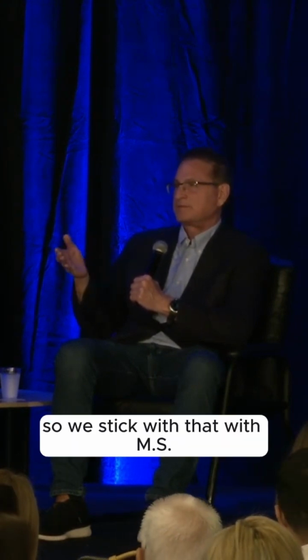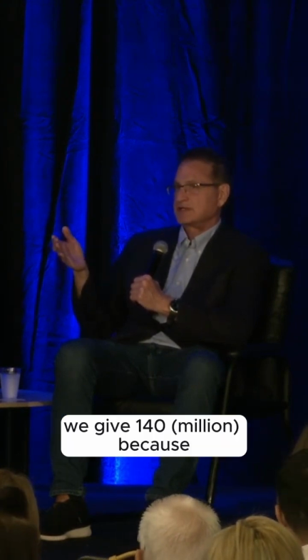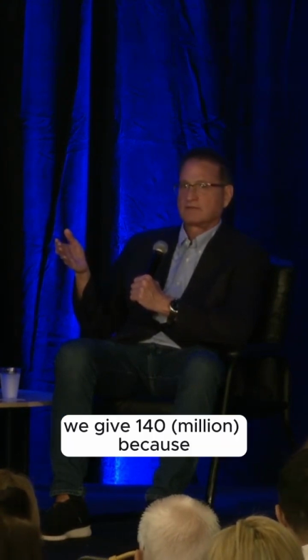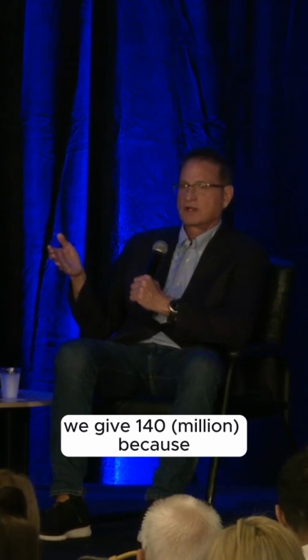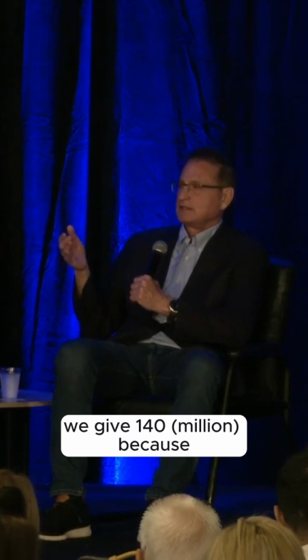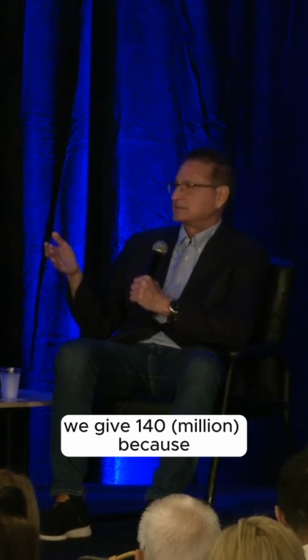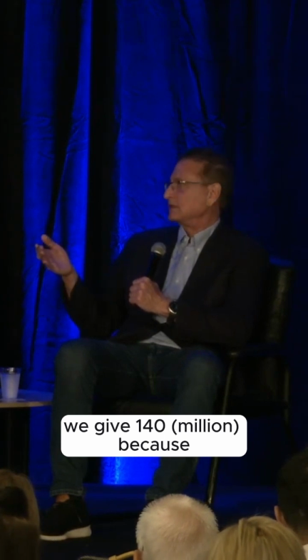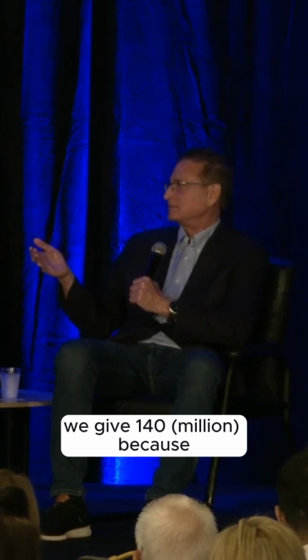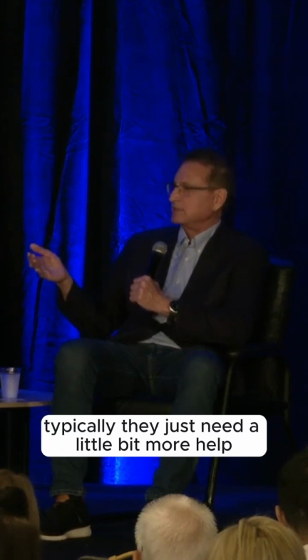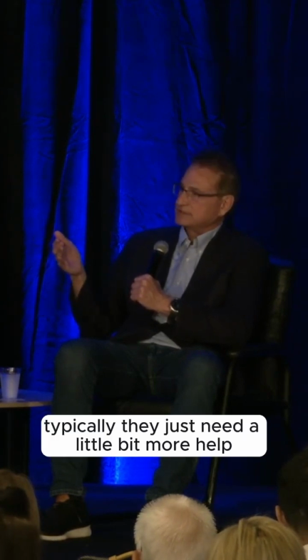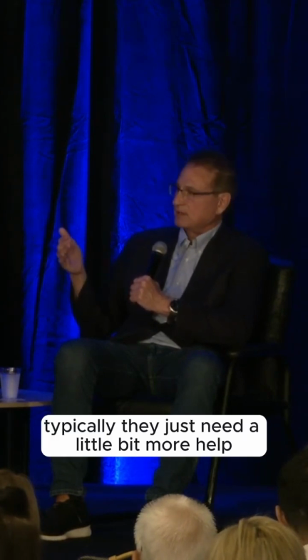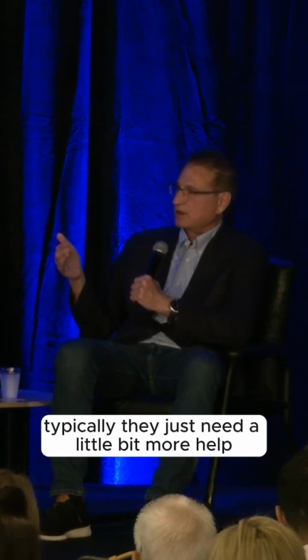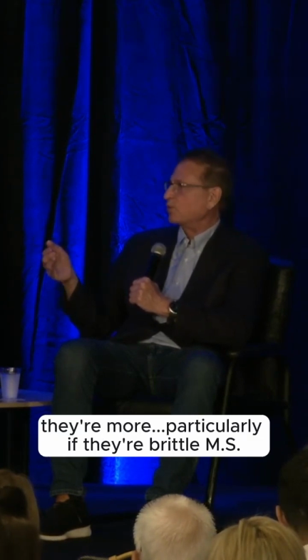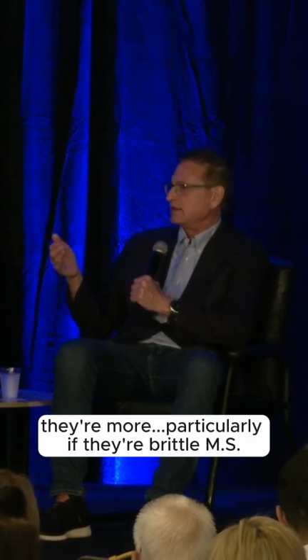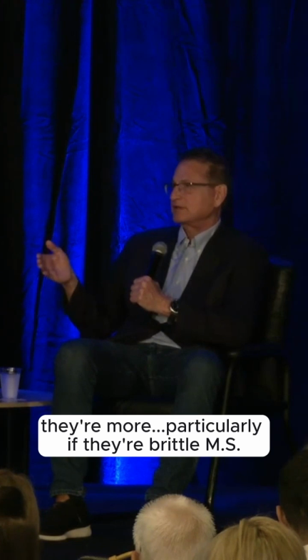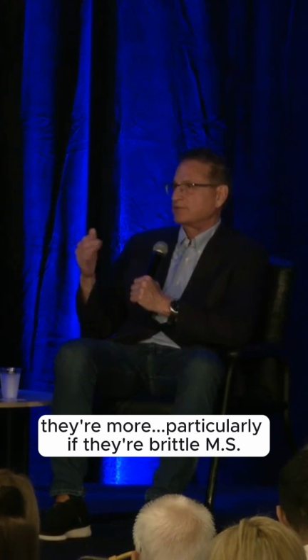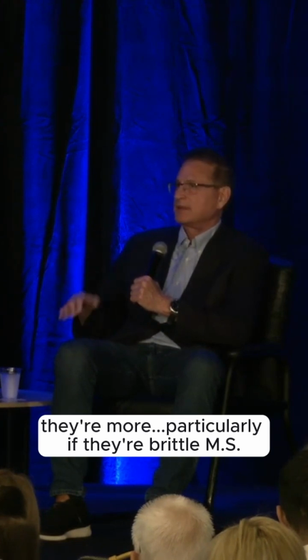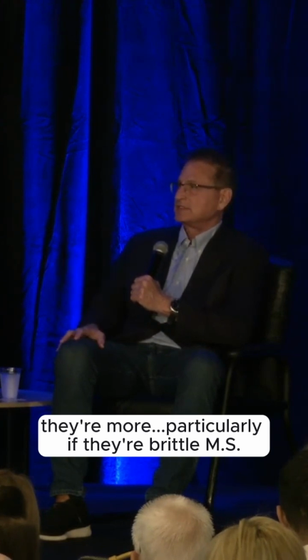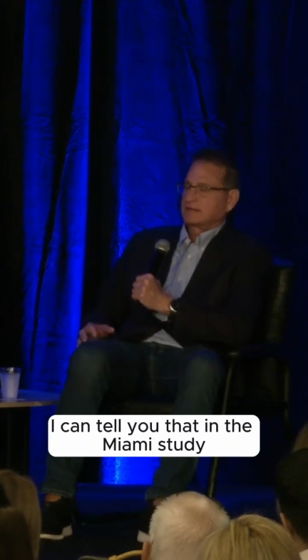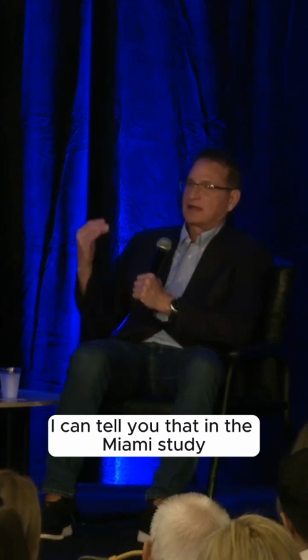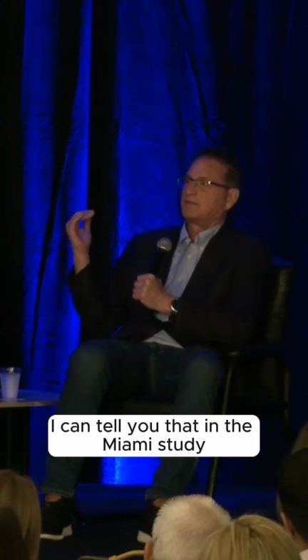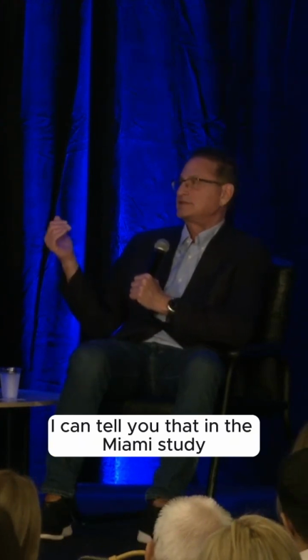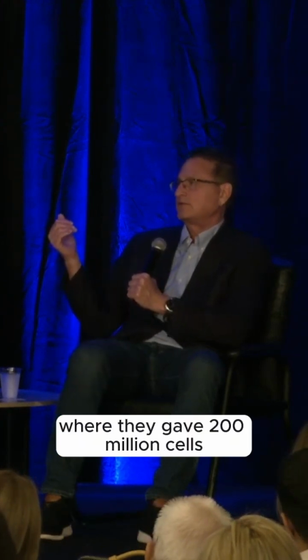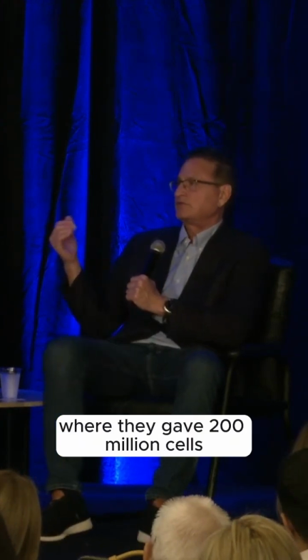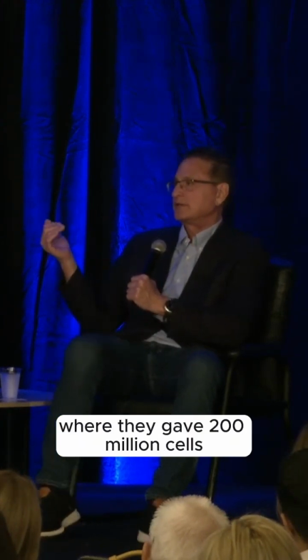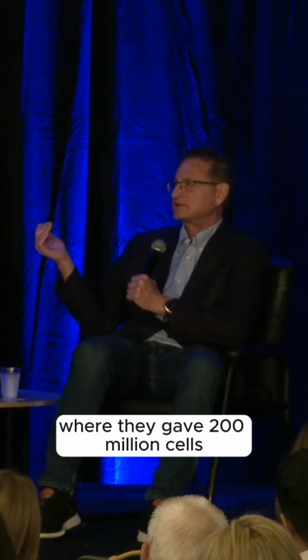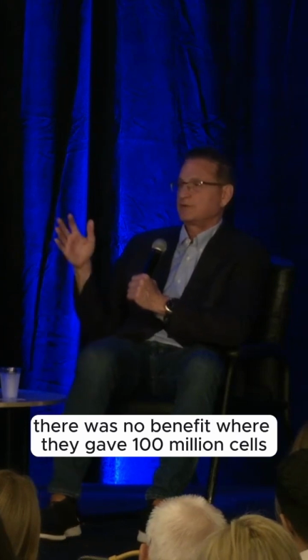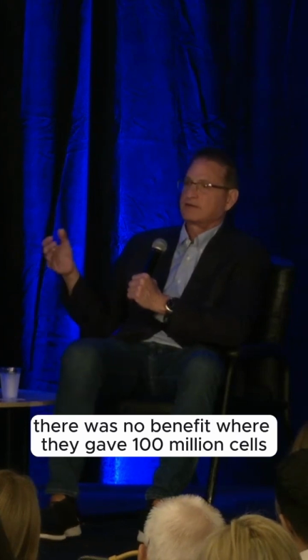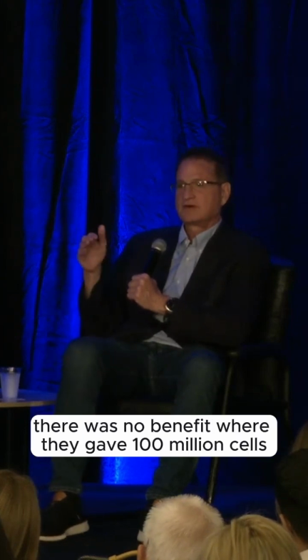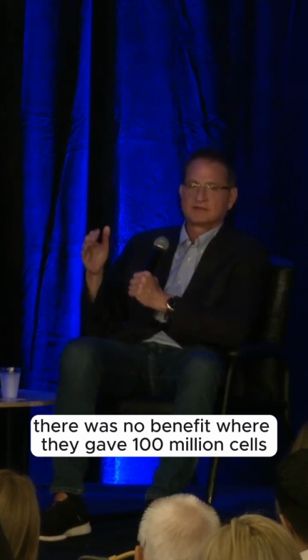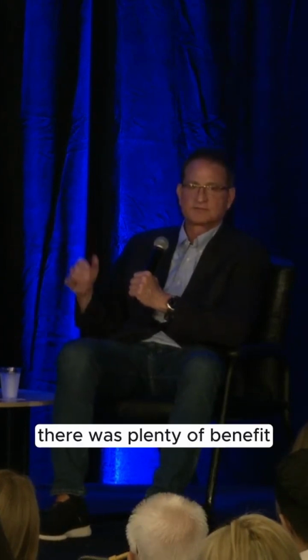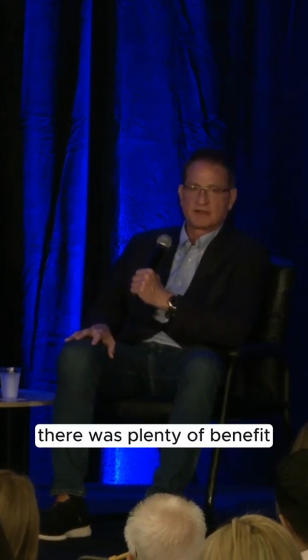With MS, we give 140 million because typically they just need a little bit more help, particularly if they're brittle MS. In the Miami study where they gave 200 million cells, there was no benefit. Where they gave 100 million cells, there was plenty of benefit.